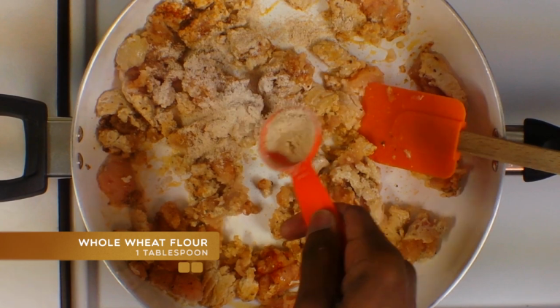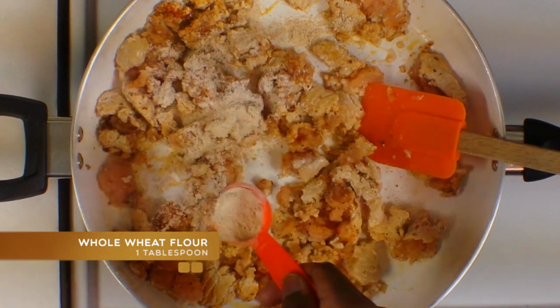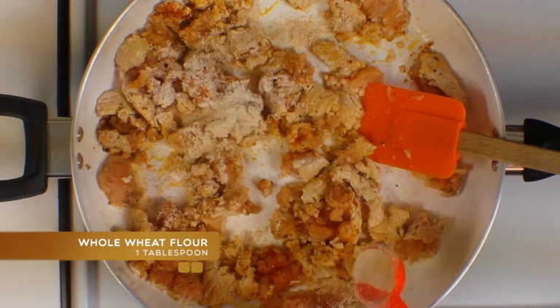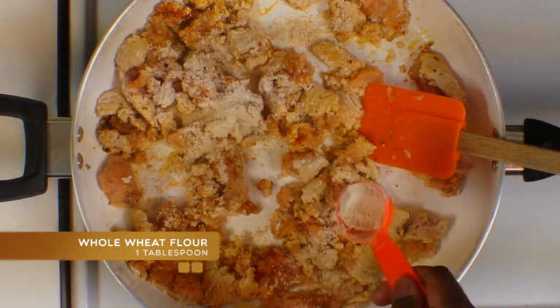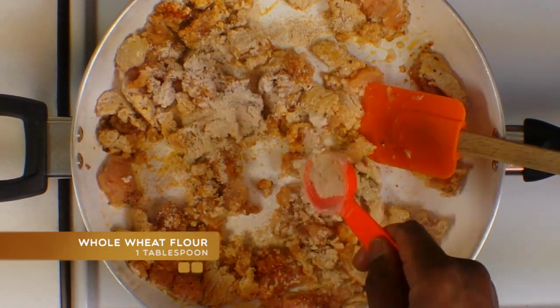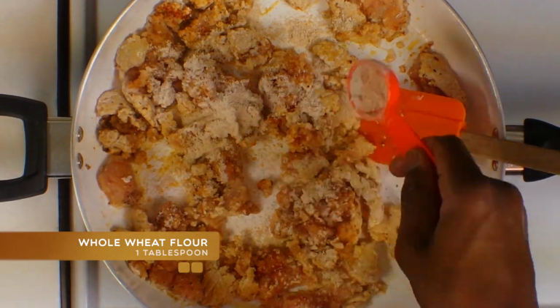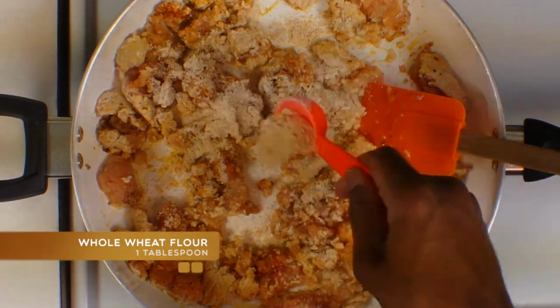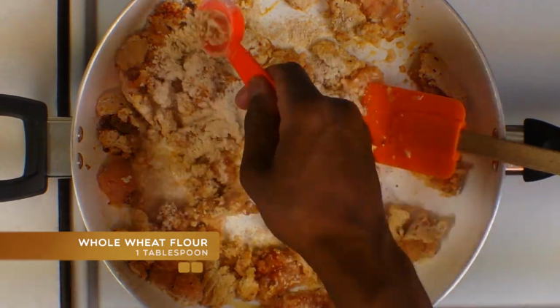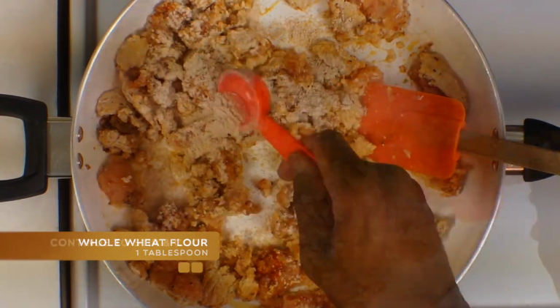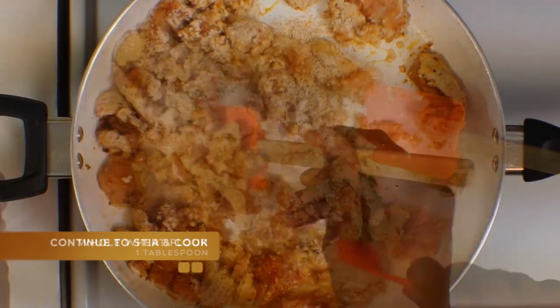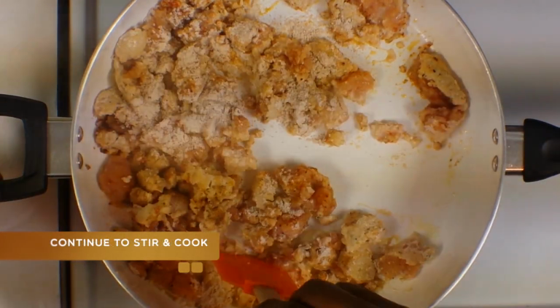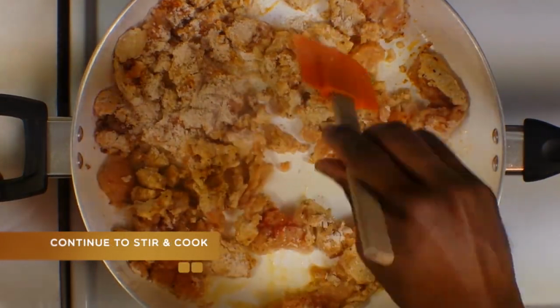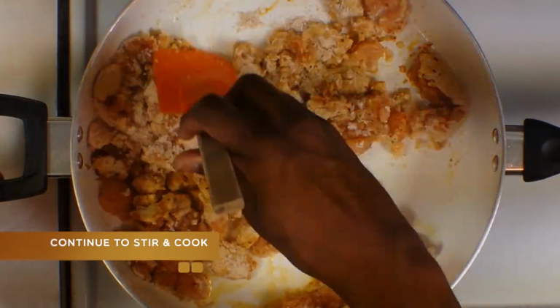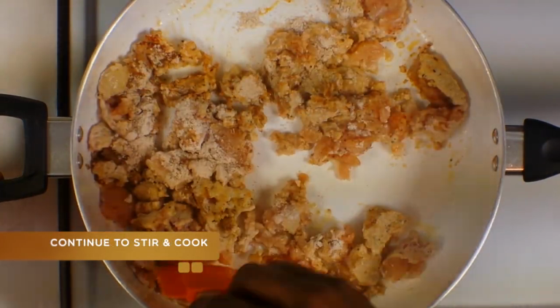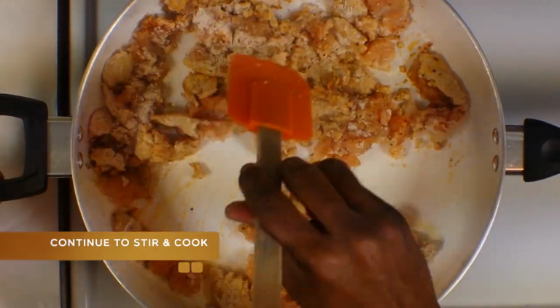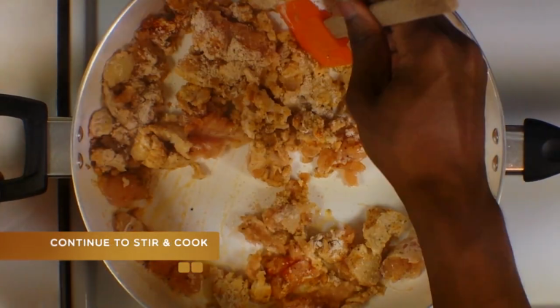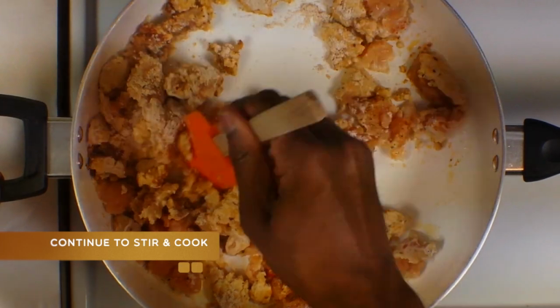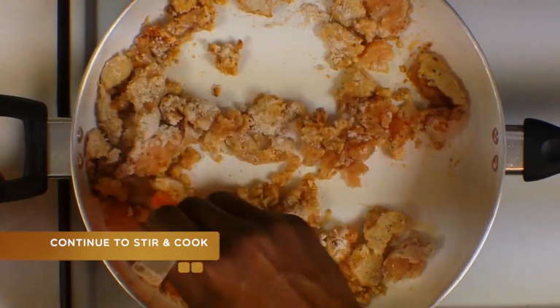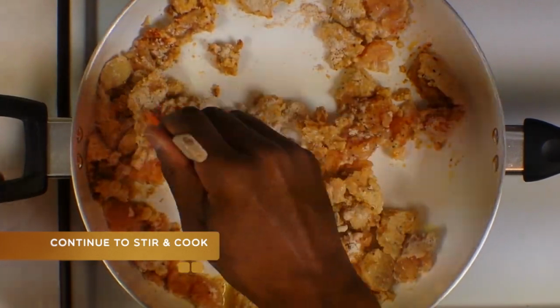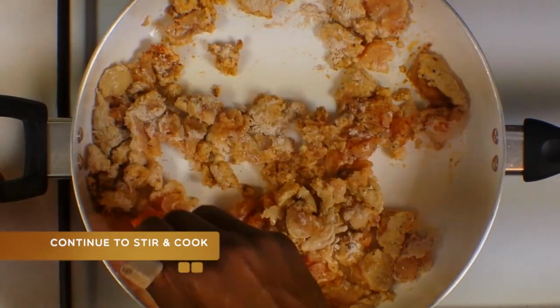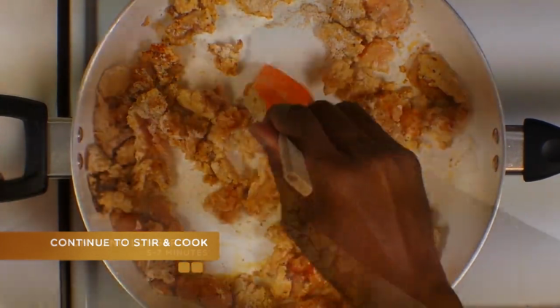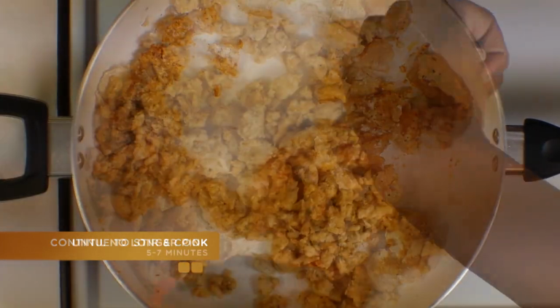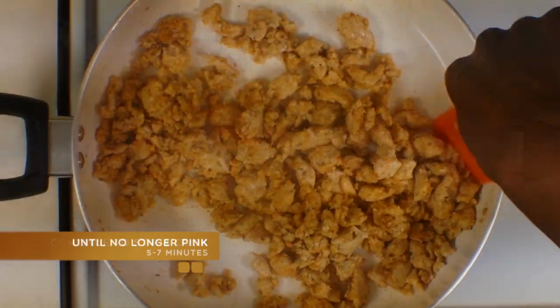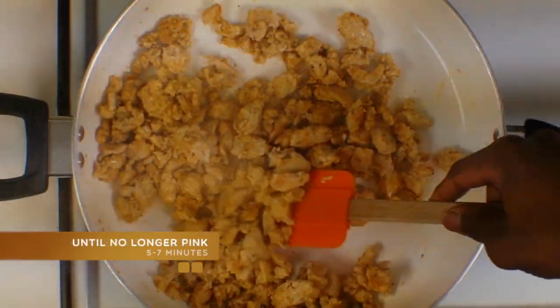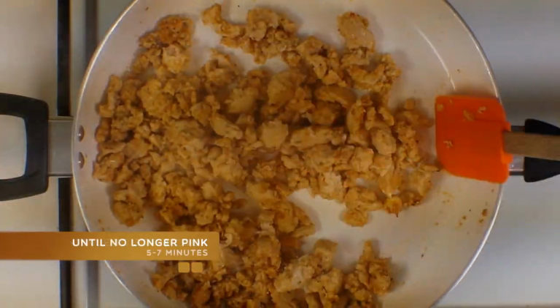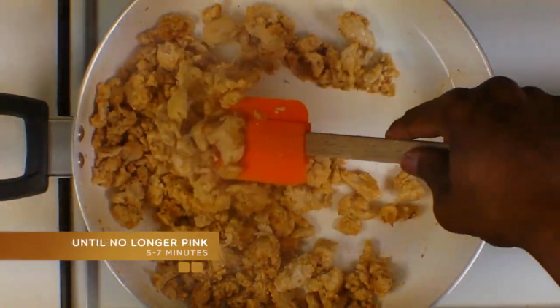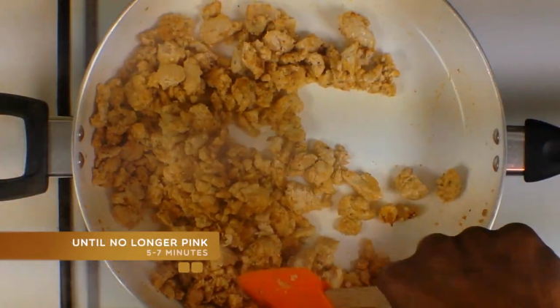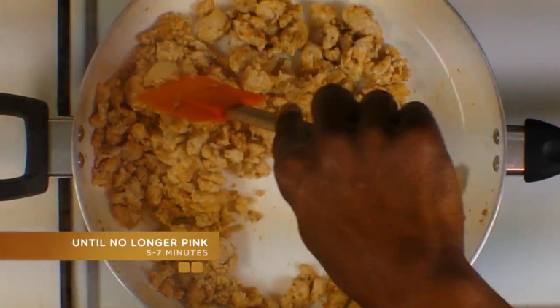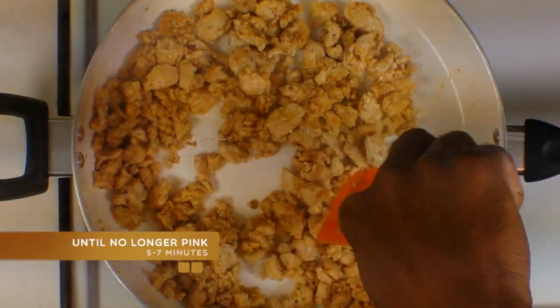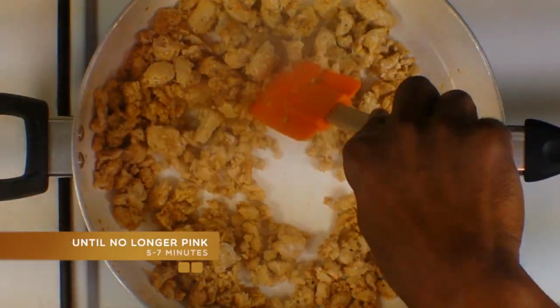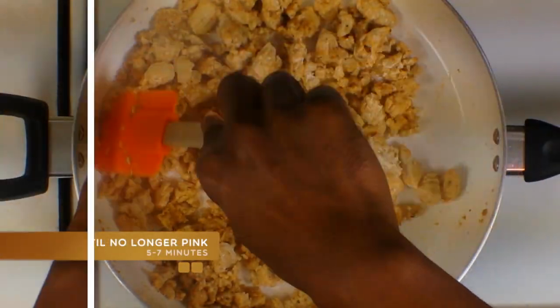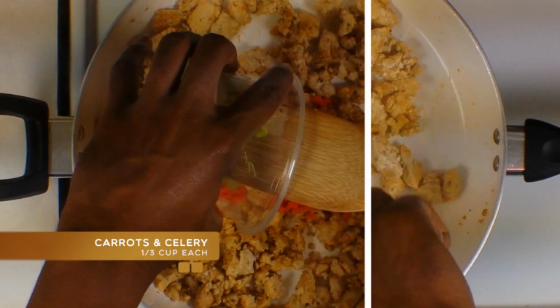Next you're going to add some whole wheat flour. You're just going to incorporate that as well — get that stirred in there — and continue cooking it until the meat is no longer pink.